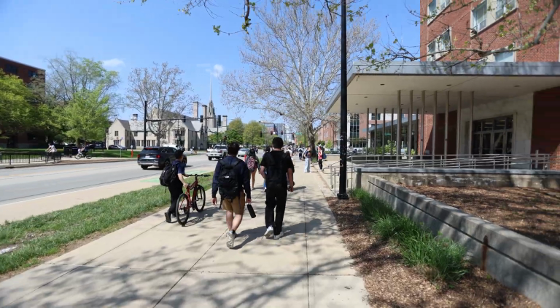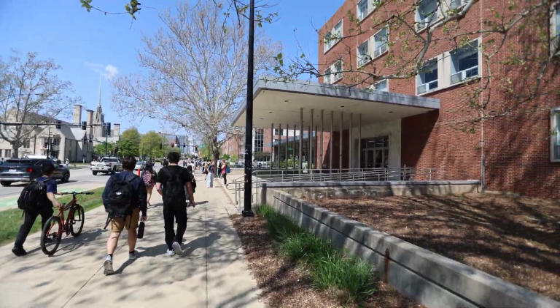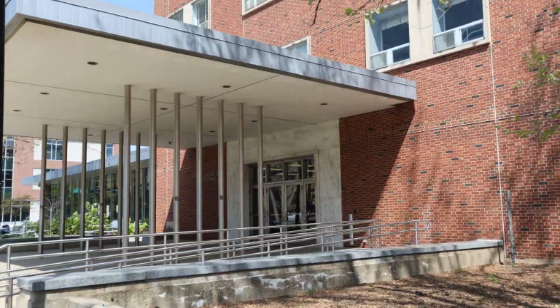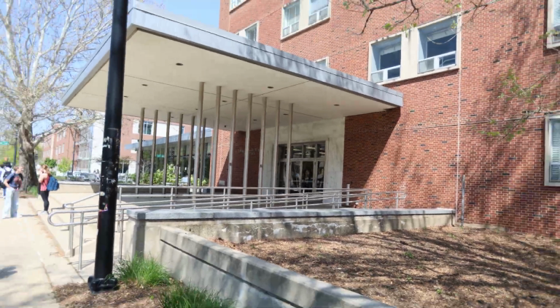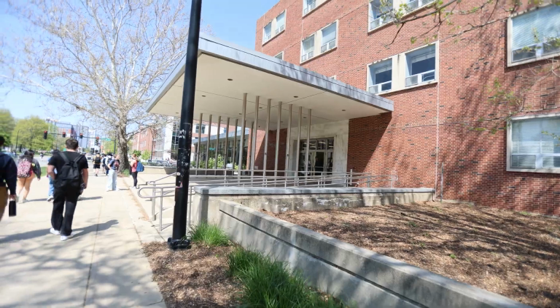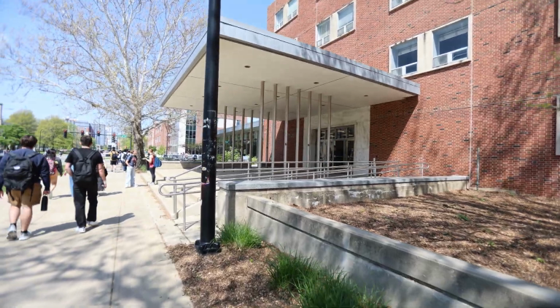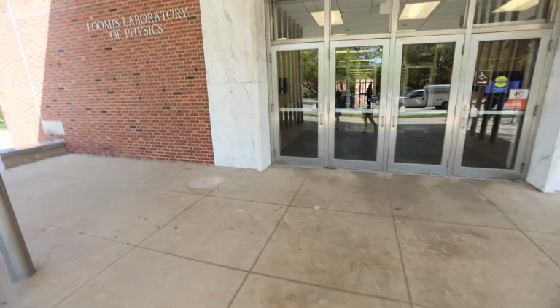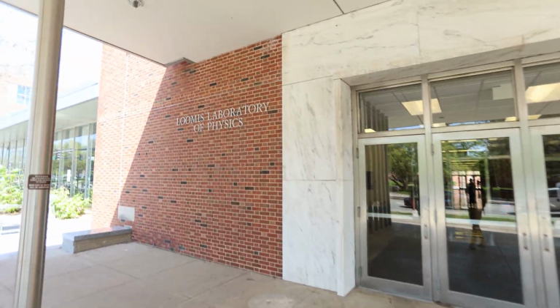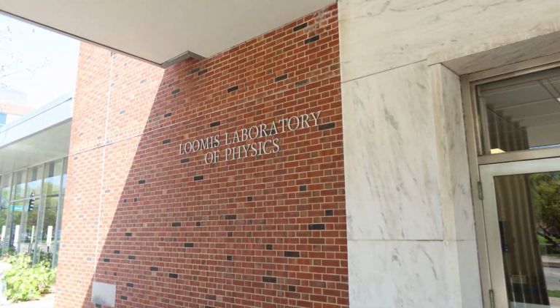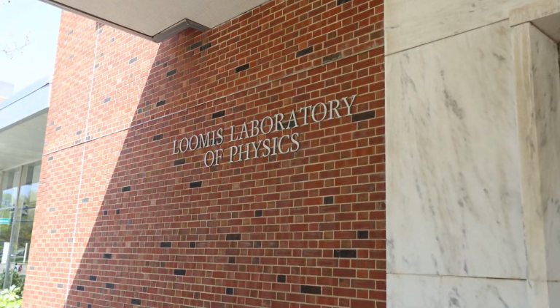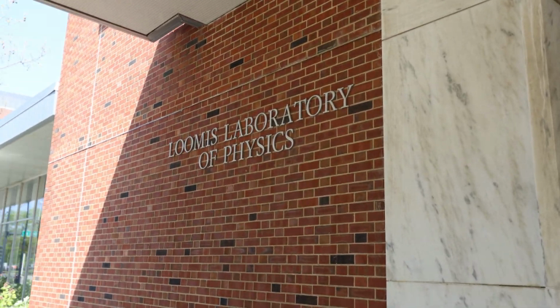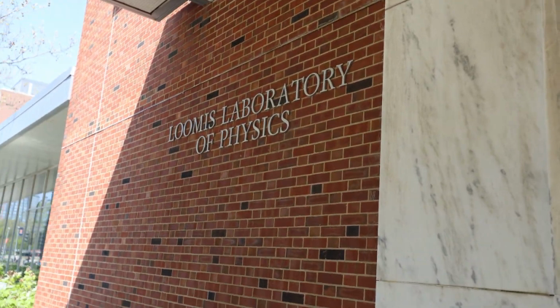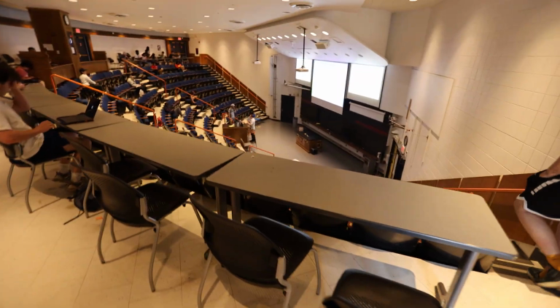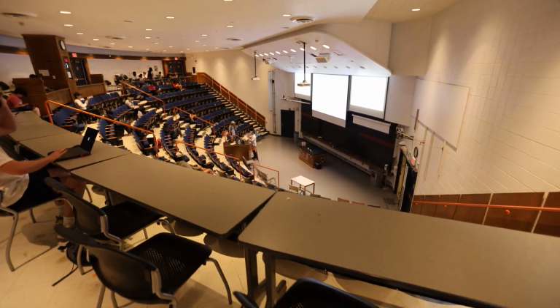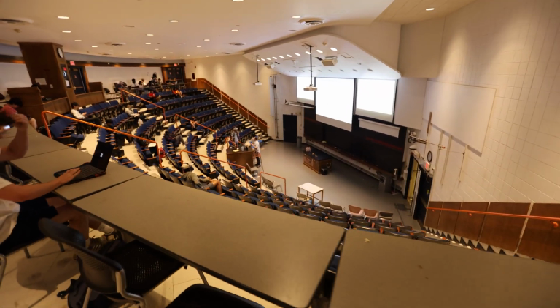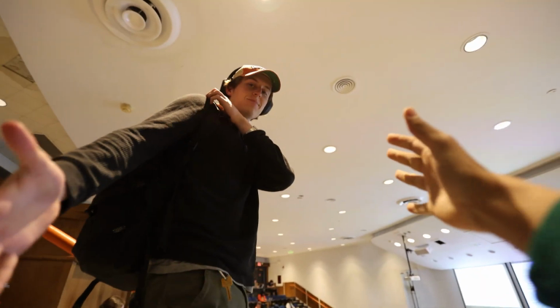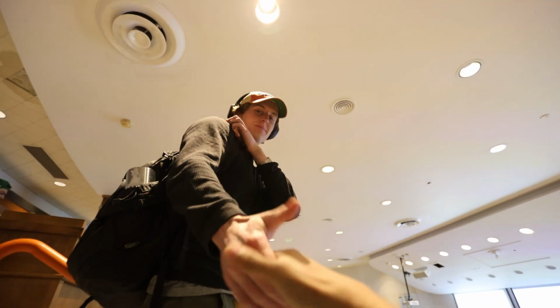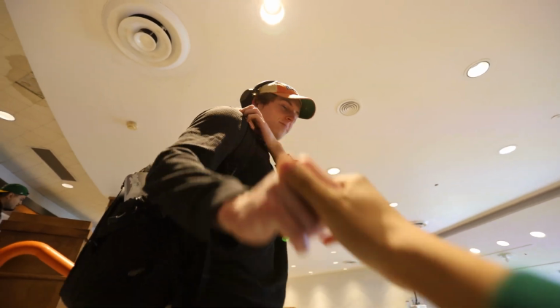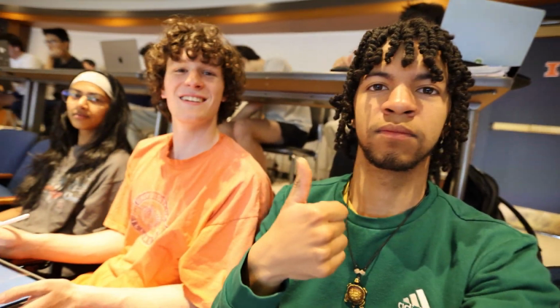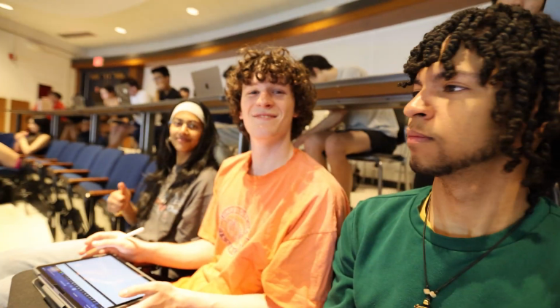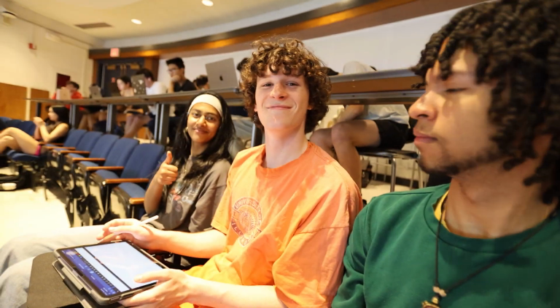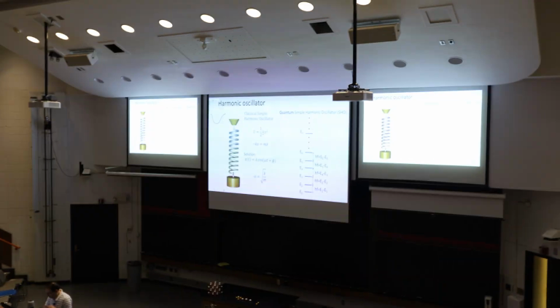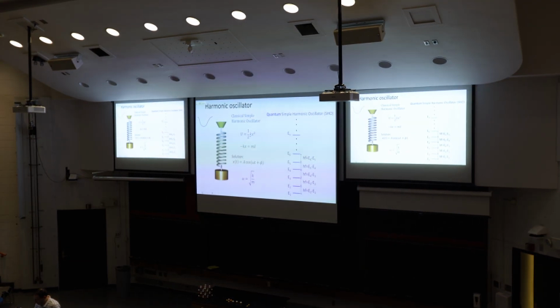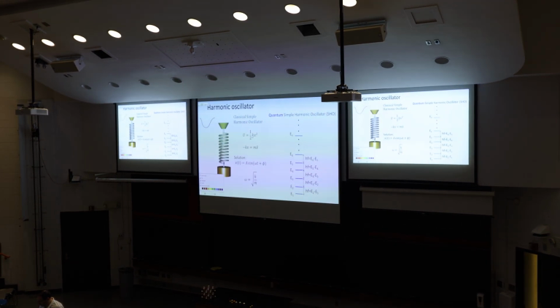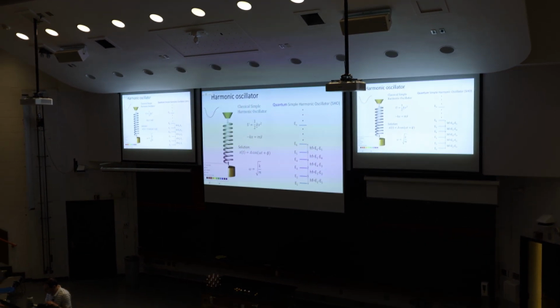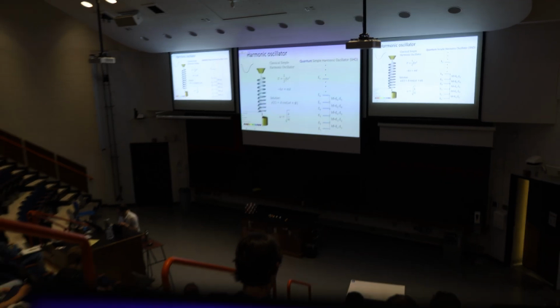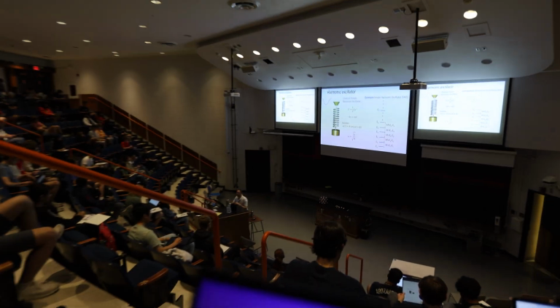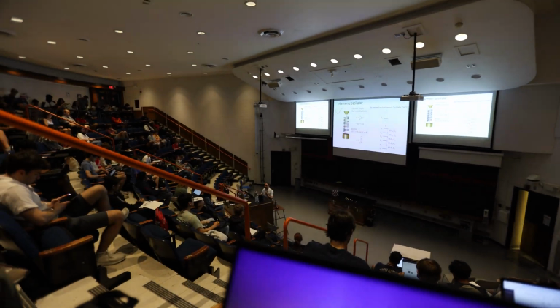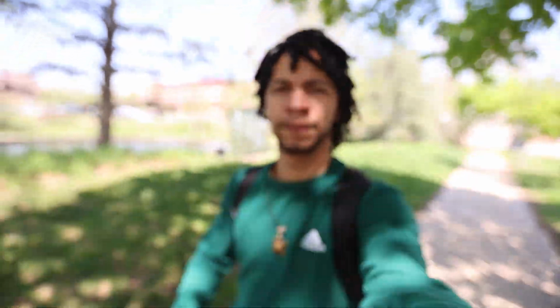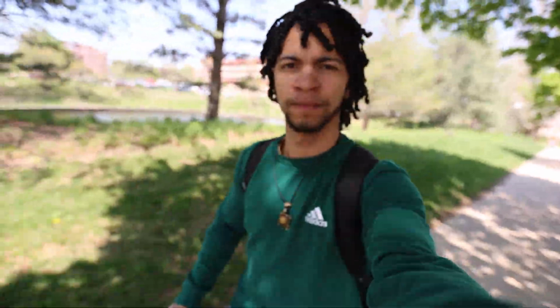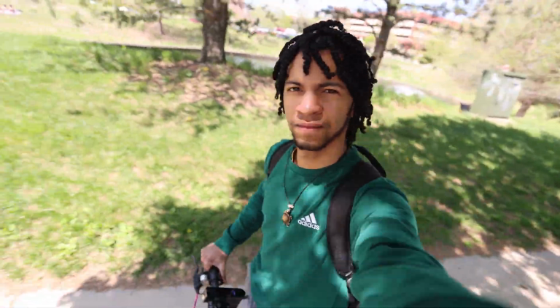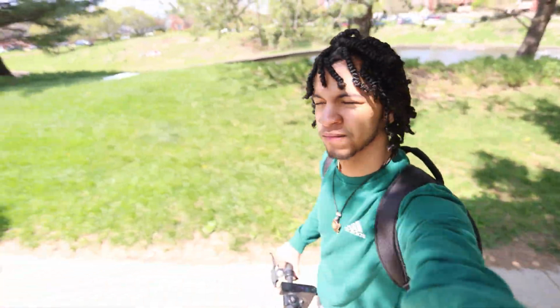An hour later, my thermal physics class takes place and it happens in the Loomis Laboratory of Physics. This lecture hall is really strange but very nostalgic and it's the last physics class I will have to take here. However, it sucks that this one does not make any sense at all.